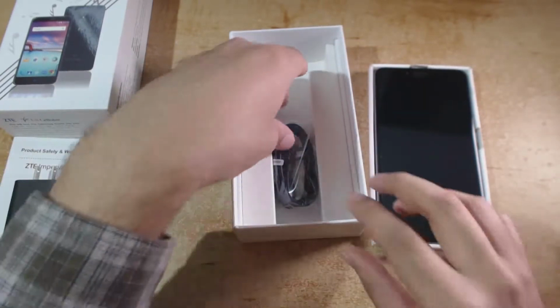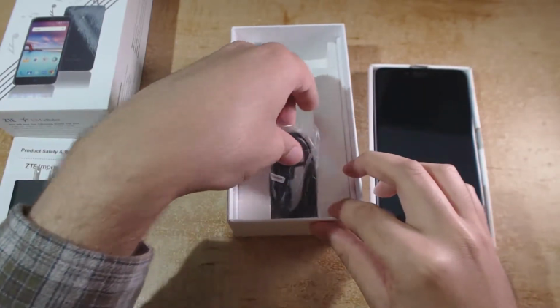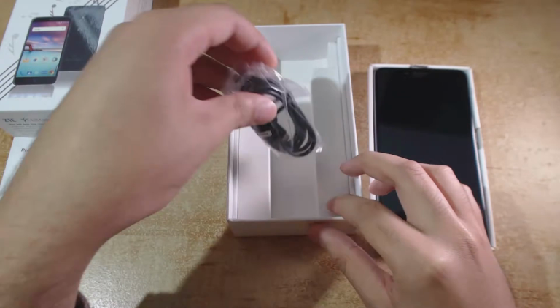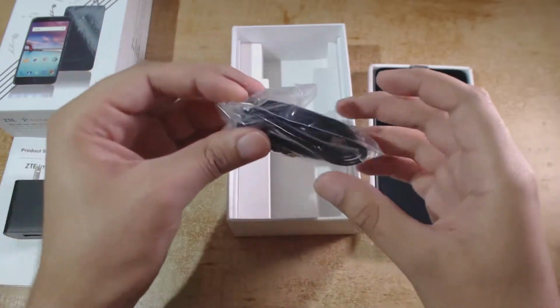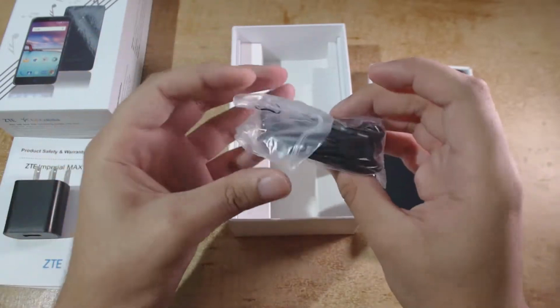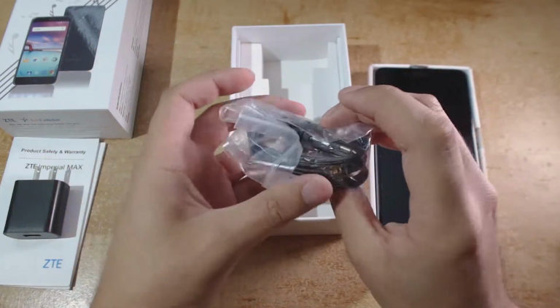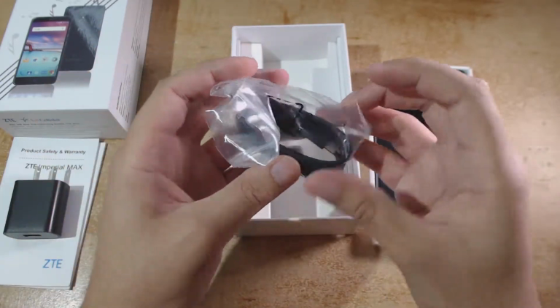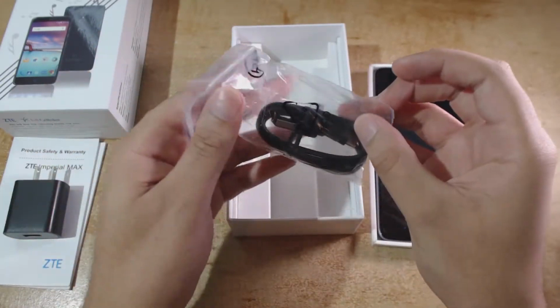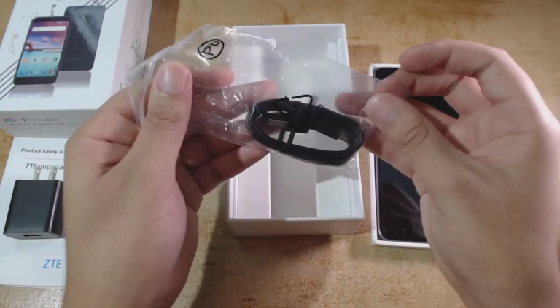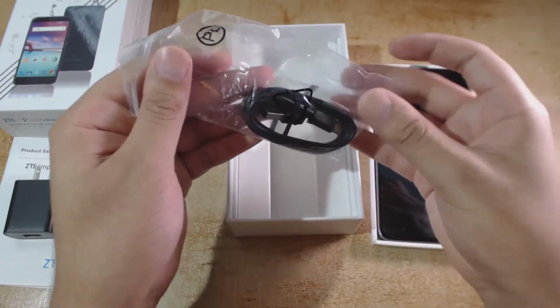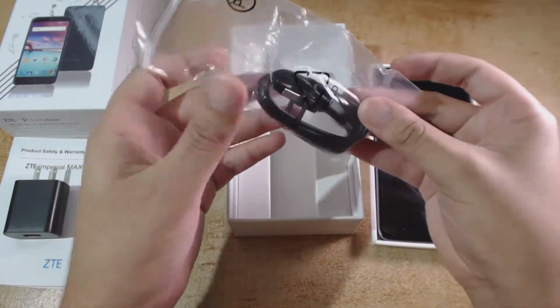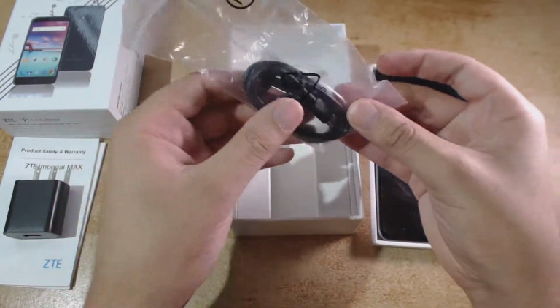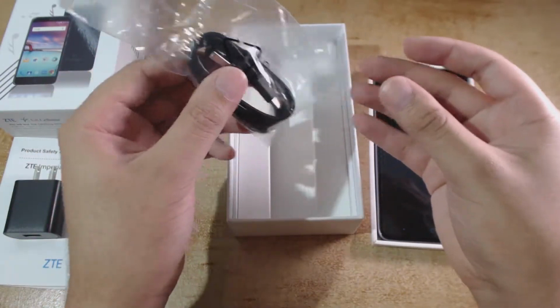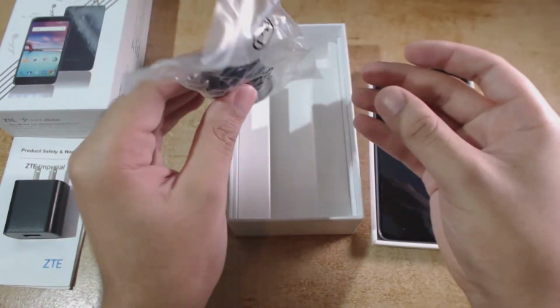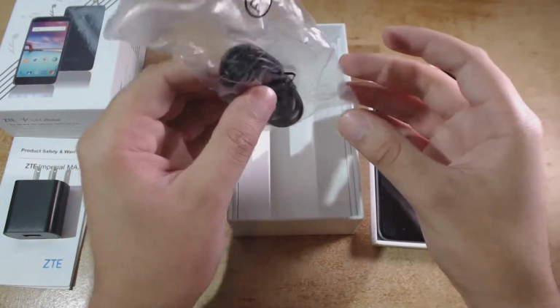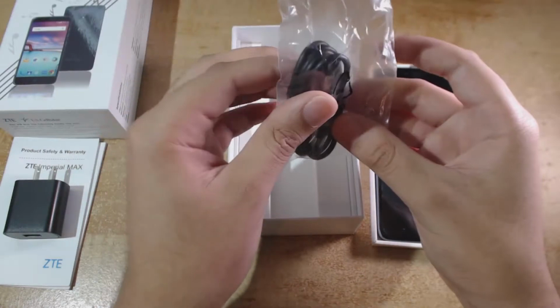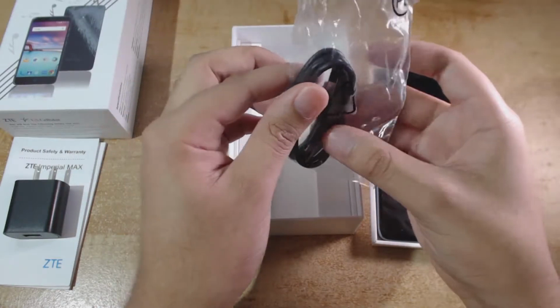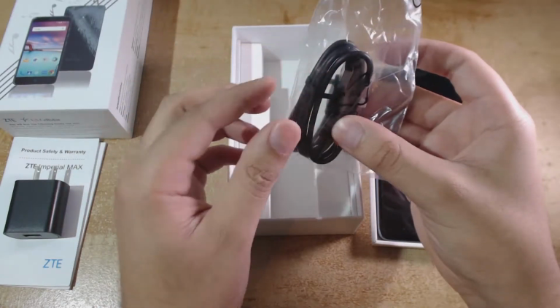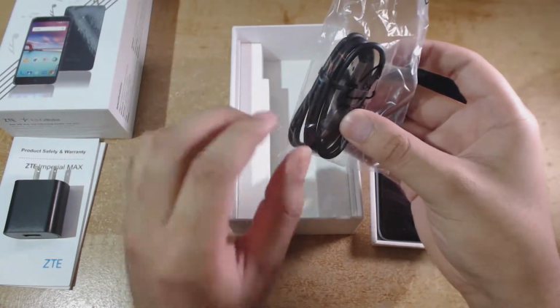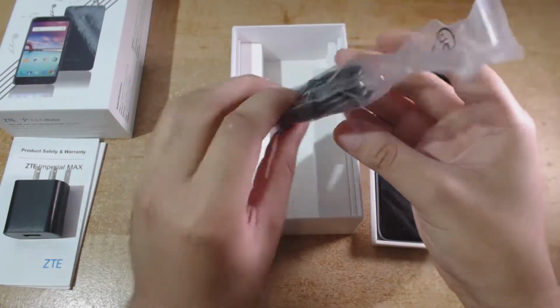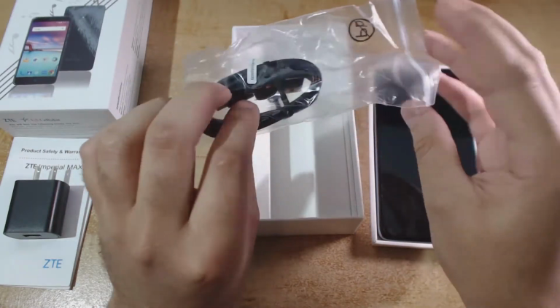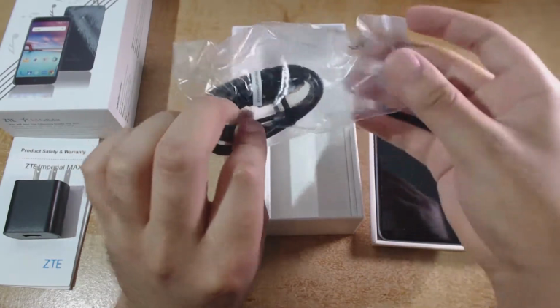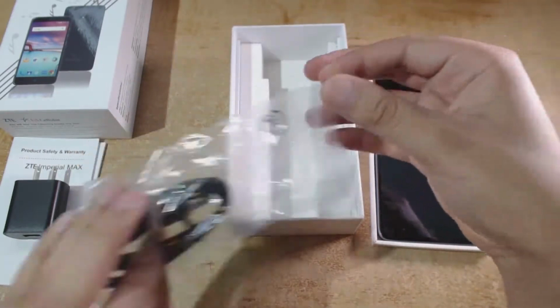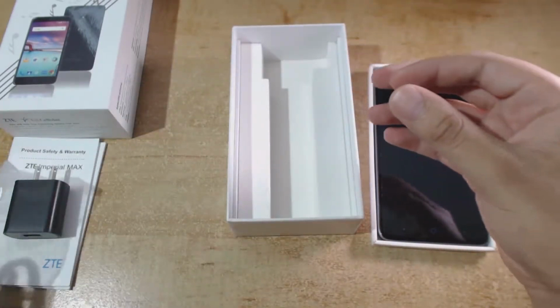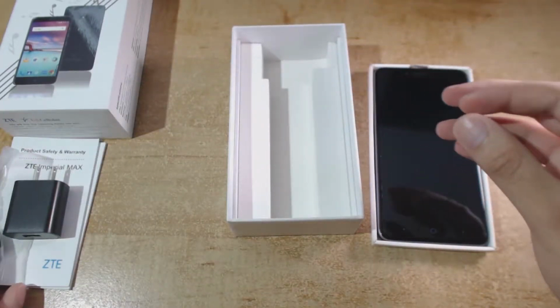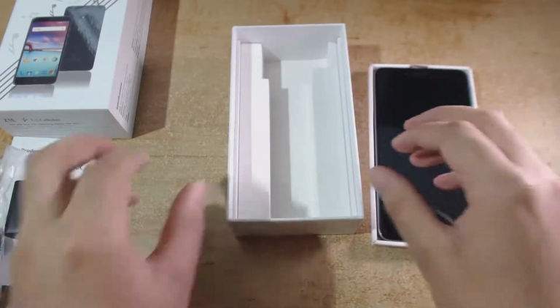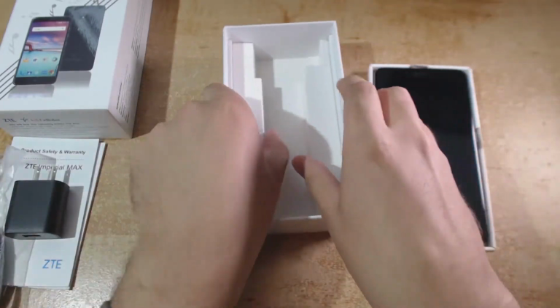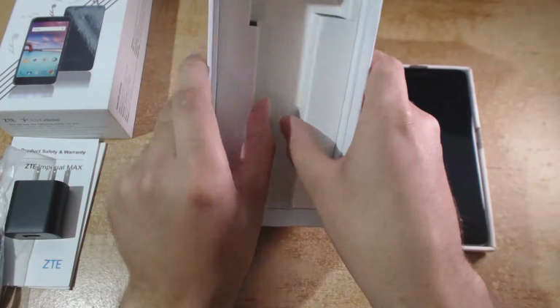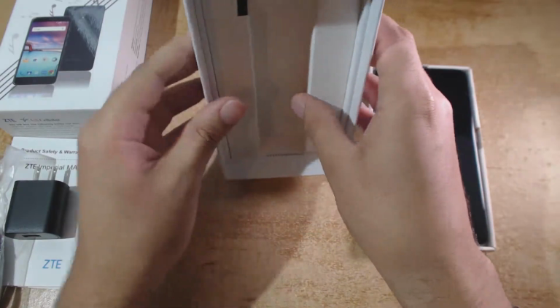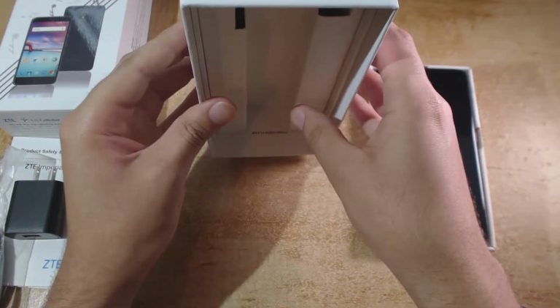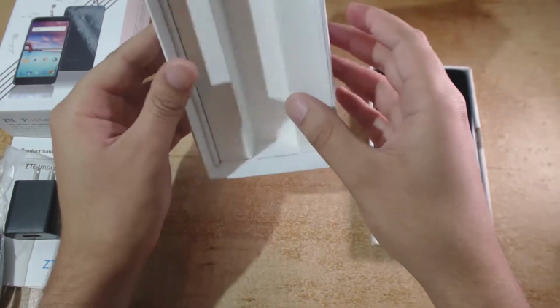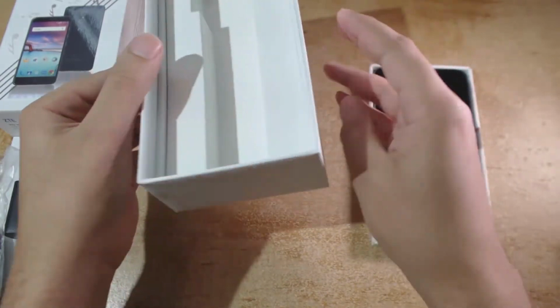And here we have our USB Type-C cable, and that's pretty much all there is in the box.